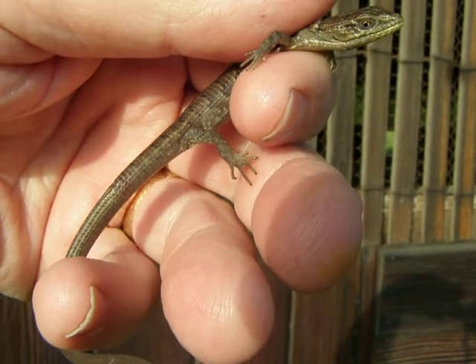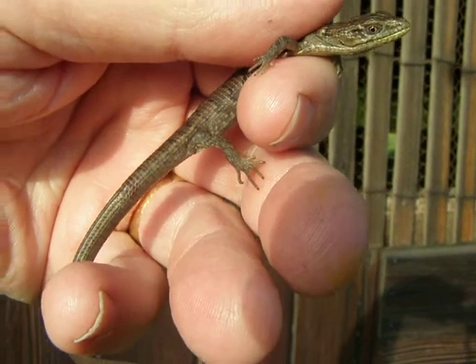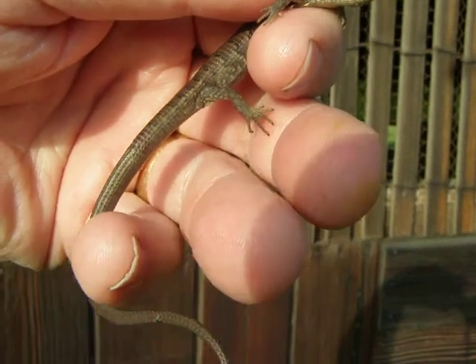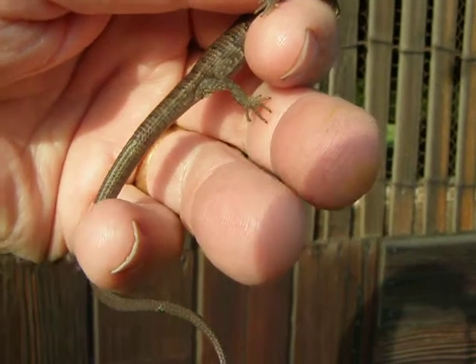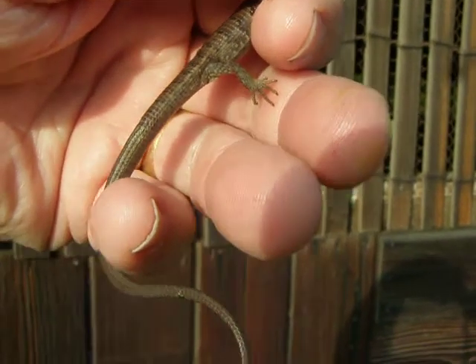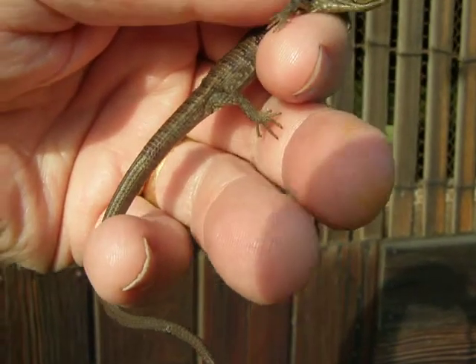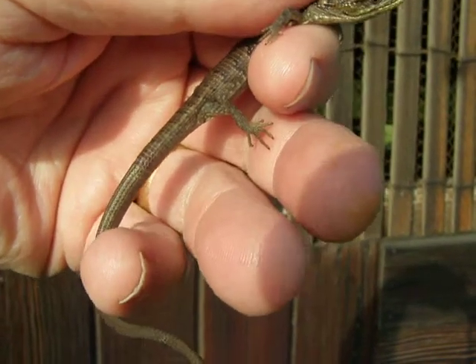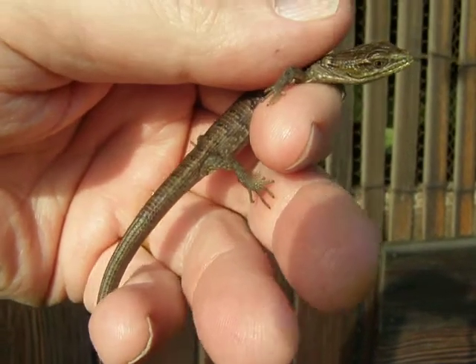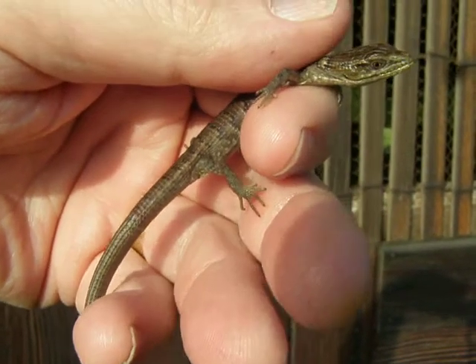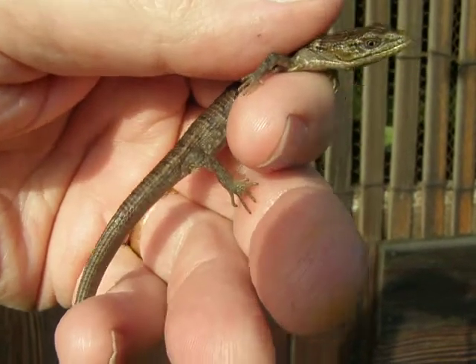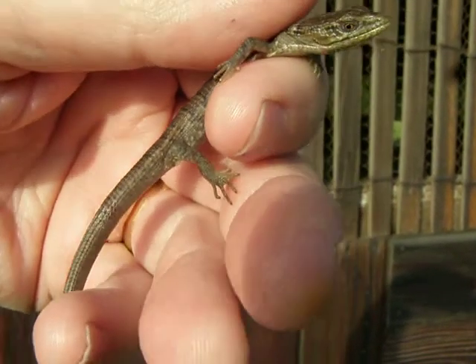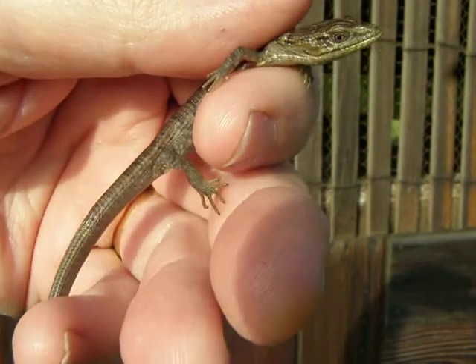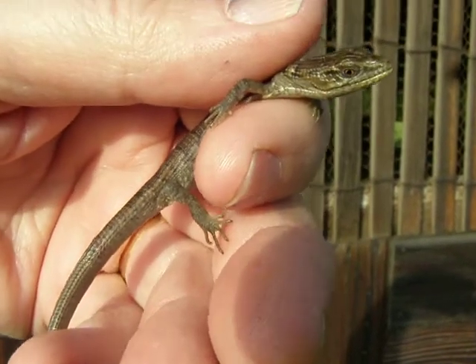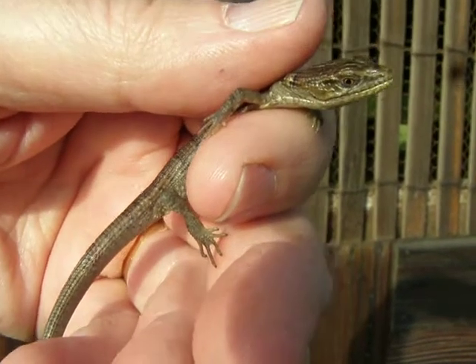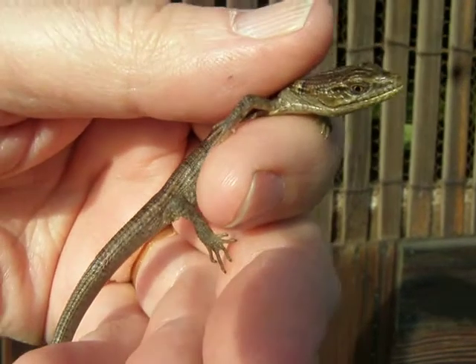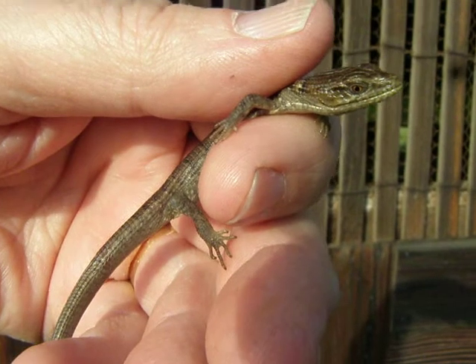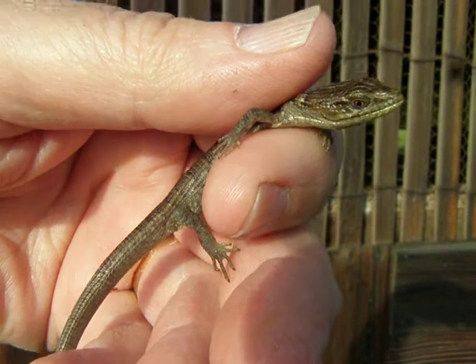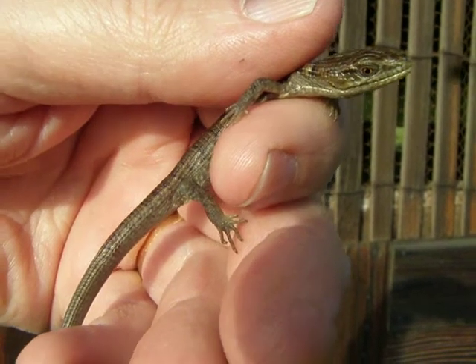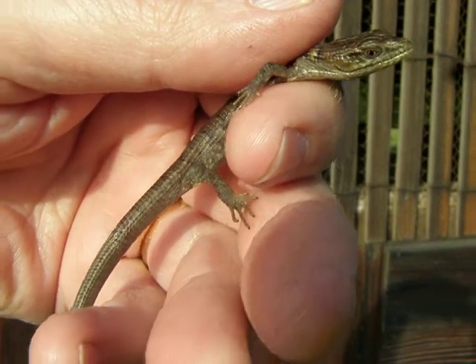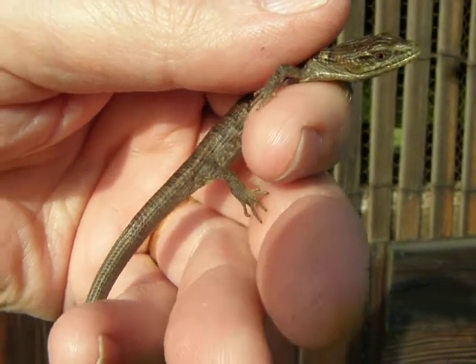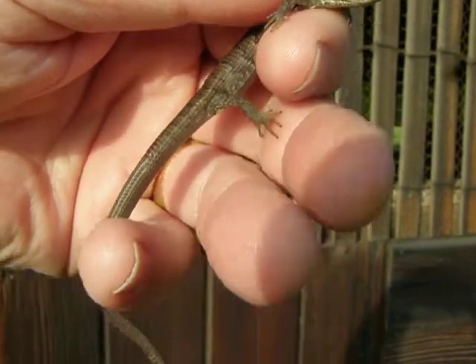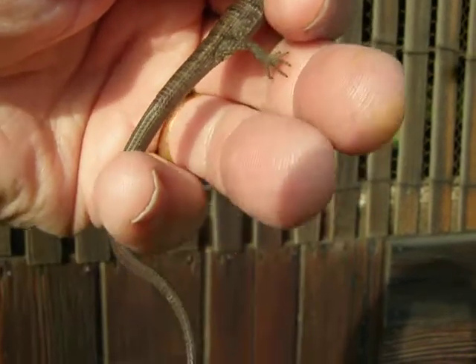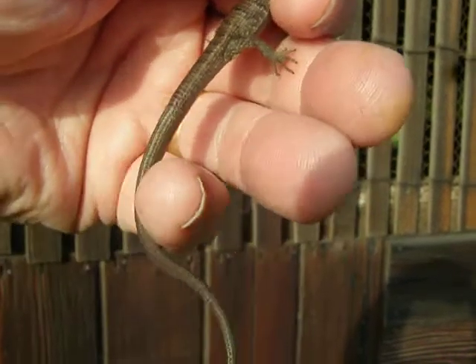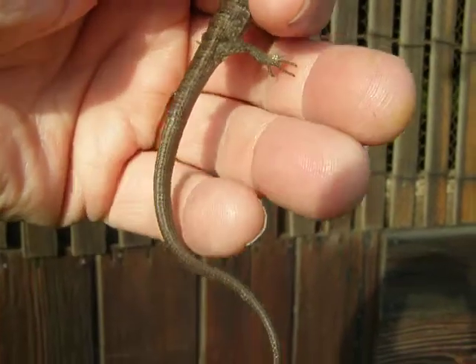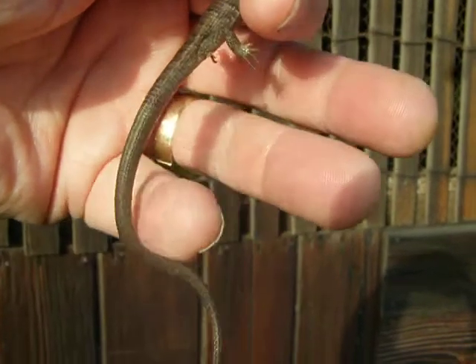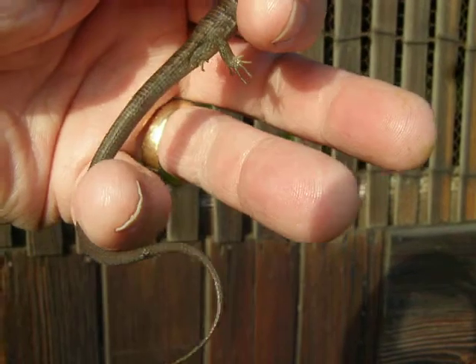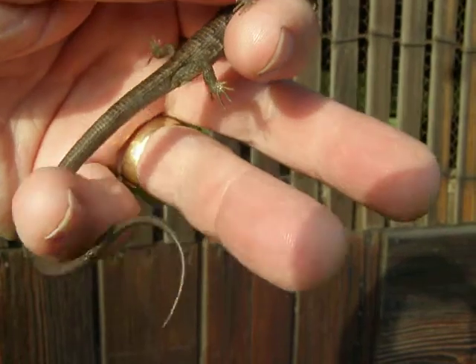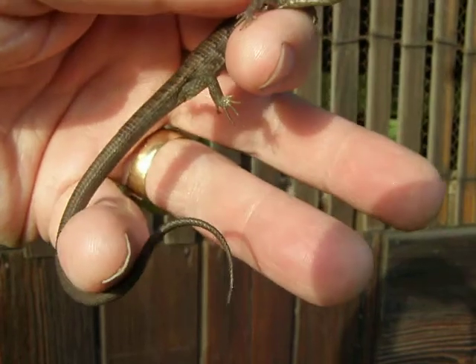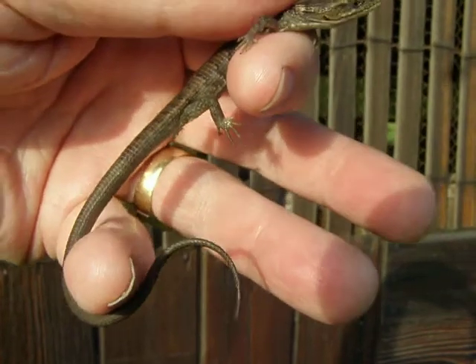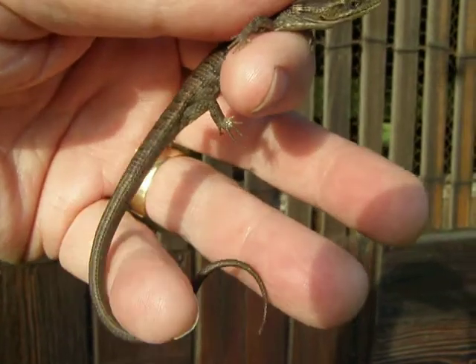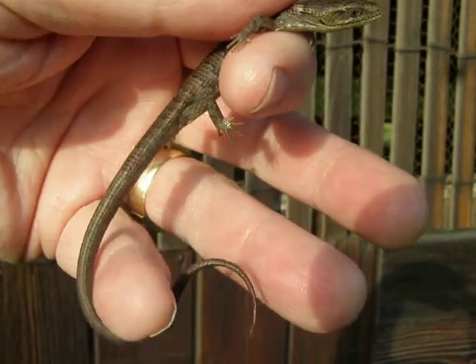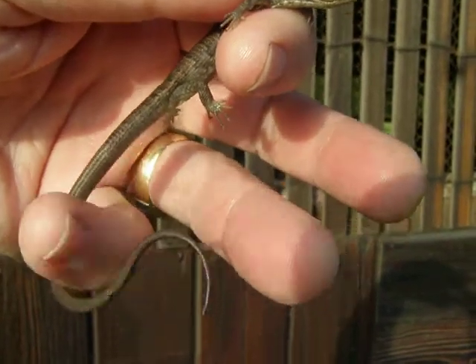I came upon this little alligator lizard — little baby, probably just last year's hatch. What's kind of interesting about alligator lizards...